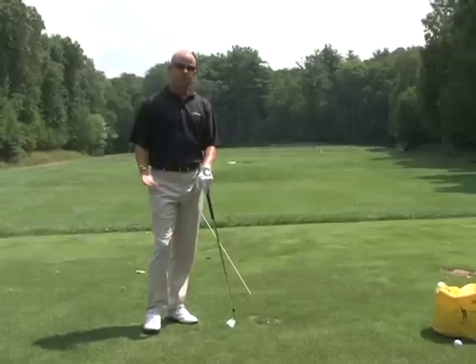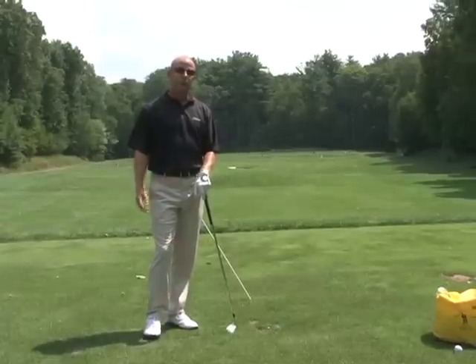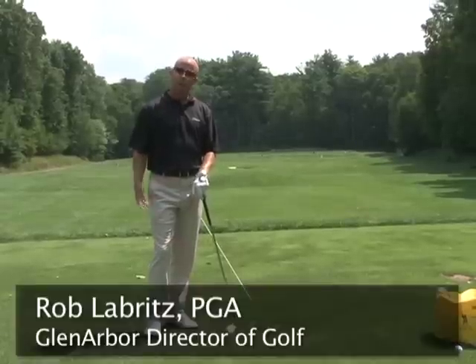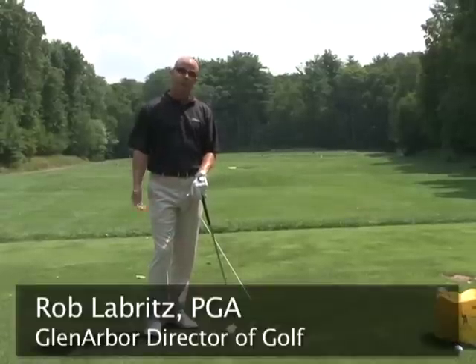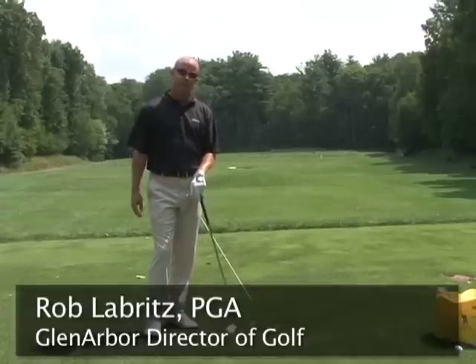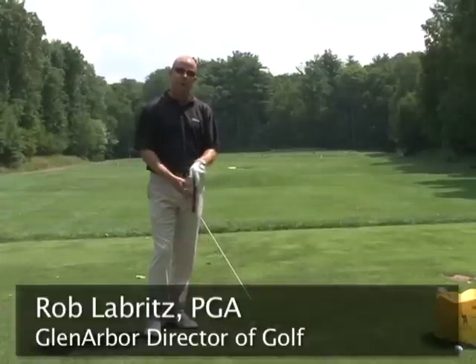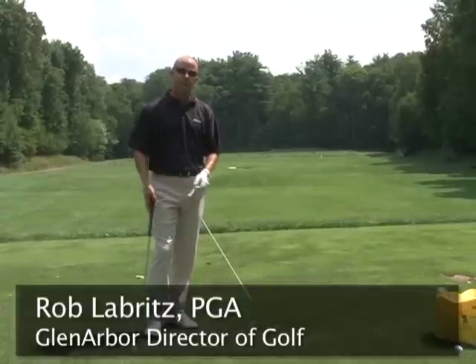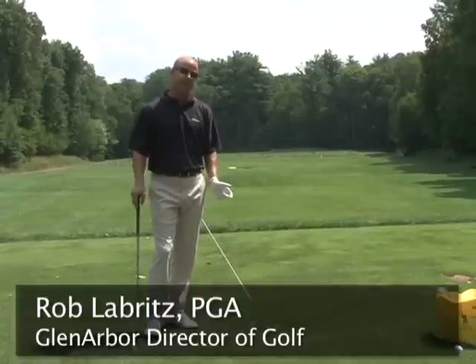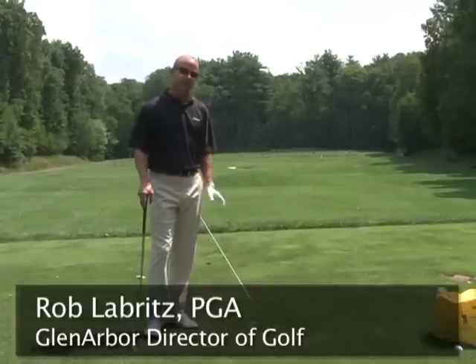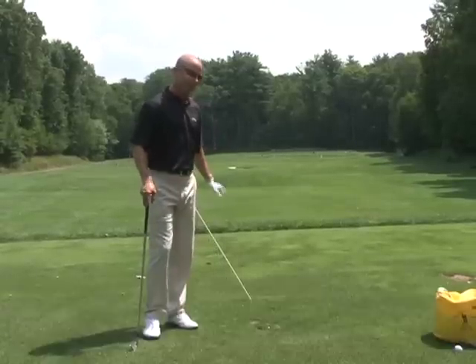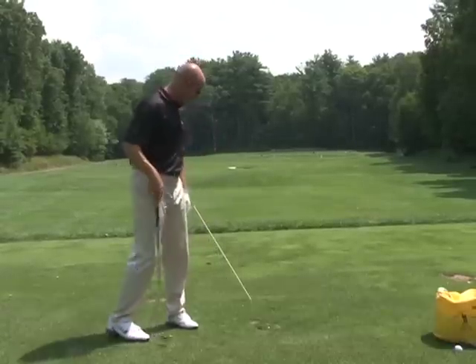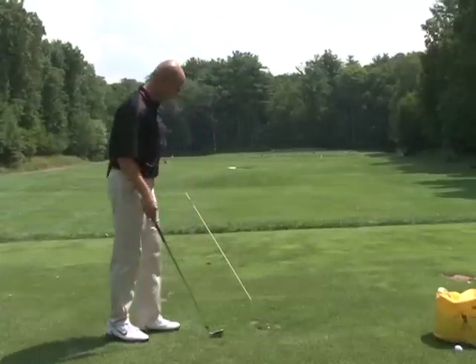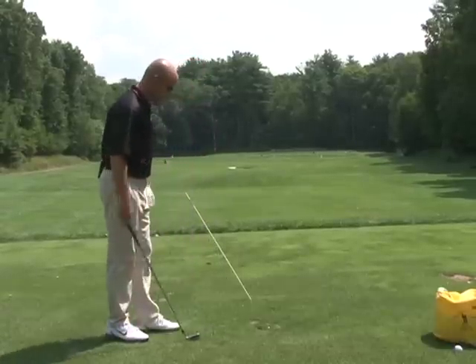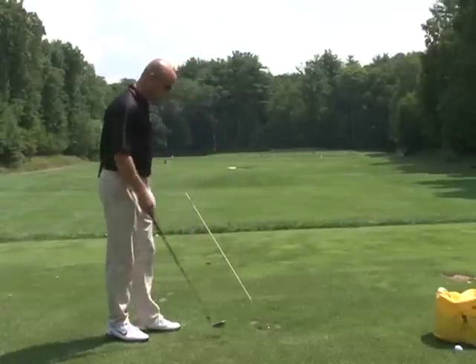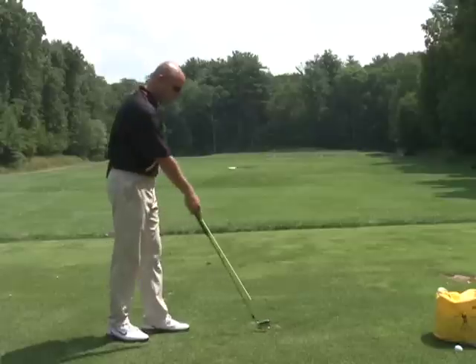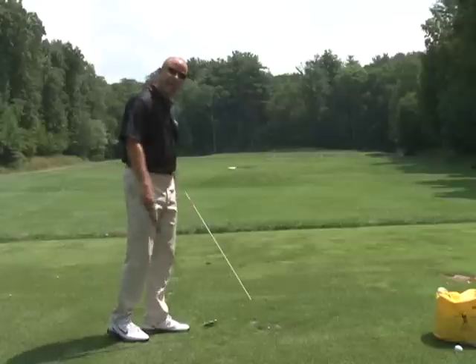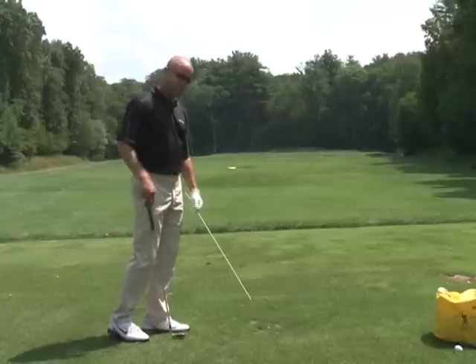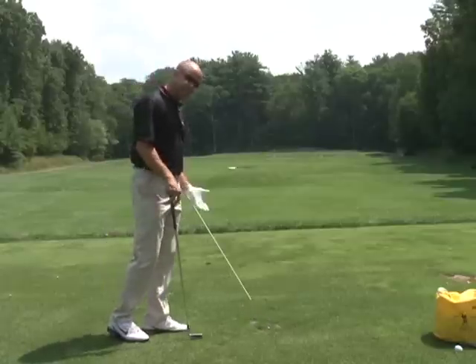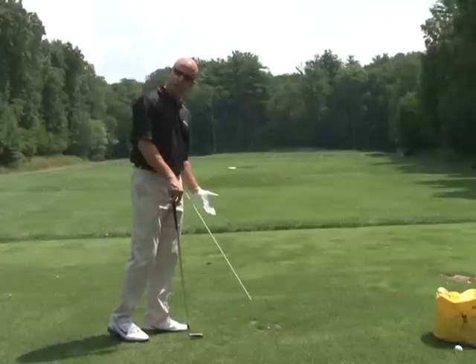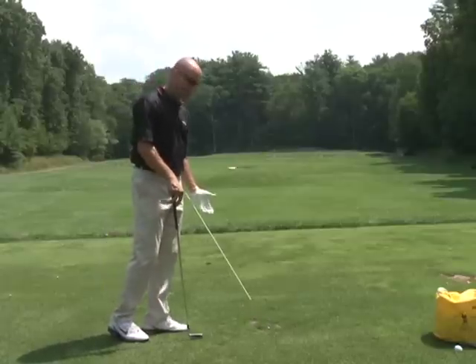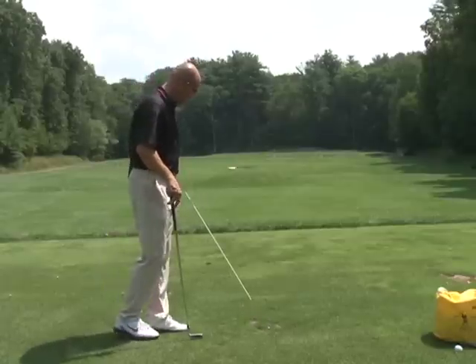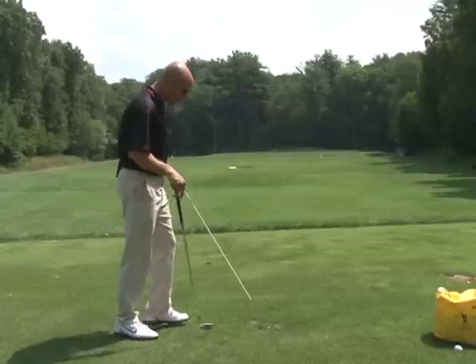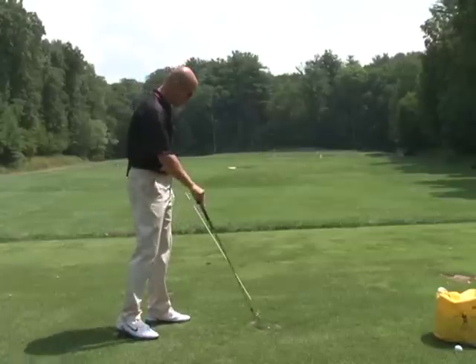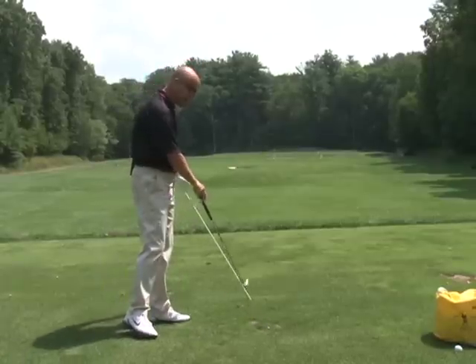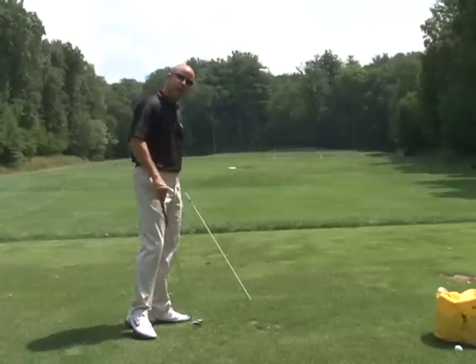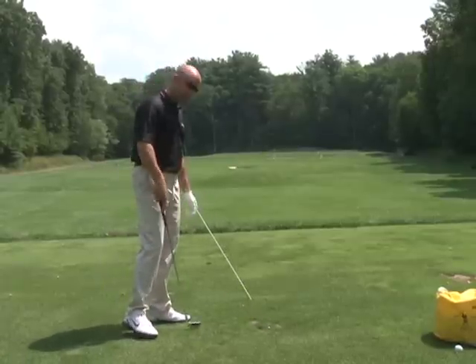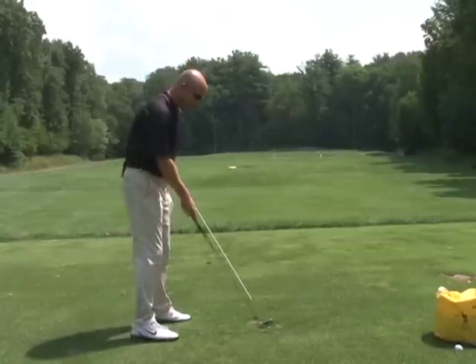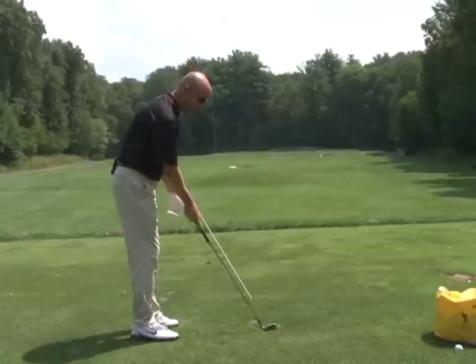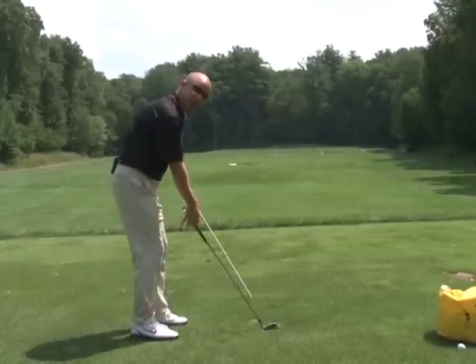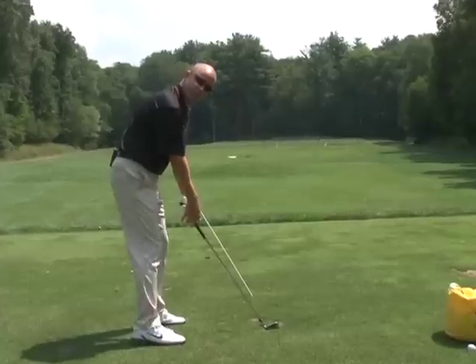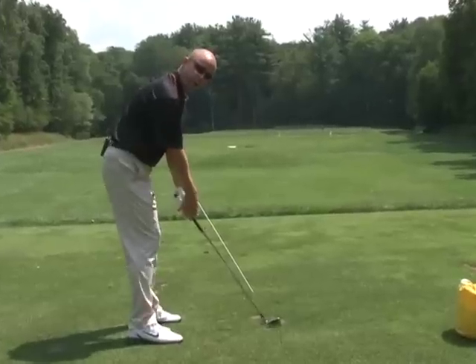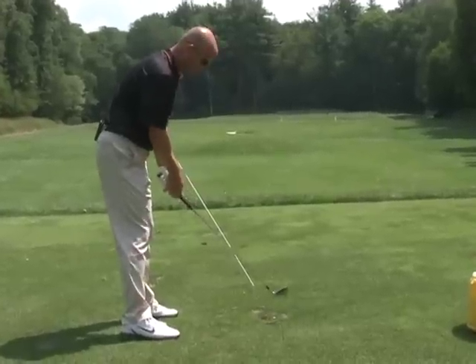Let's talk a little bit about your proper follow through. All you need is a T and a stick. What we're going to do is put a T down, which is going to designate our golf ball, and we're going to put a stick right on the target line that matches our shaft line when we set up to the golf ball or the T.